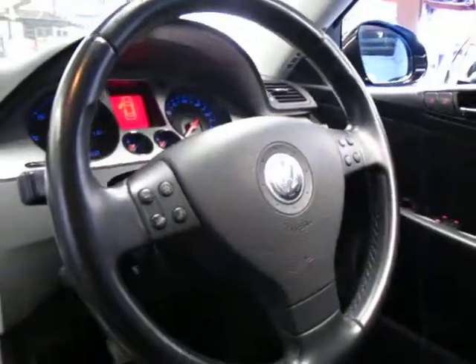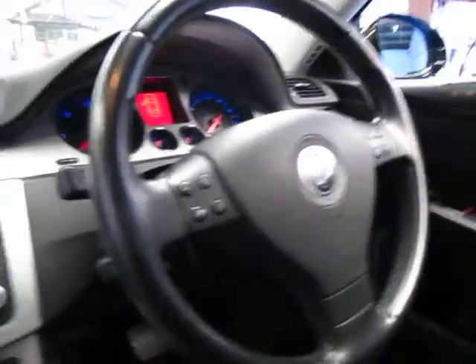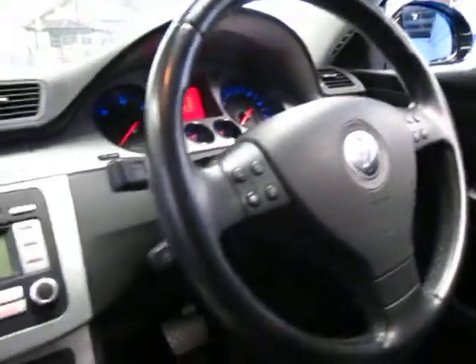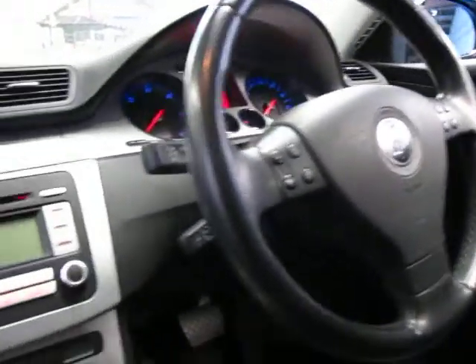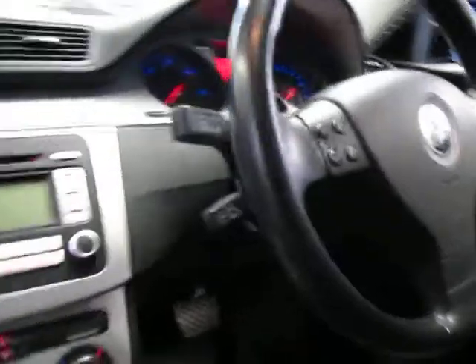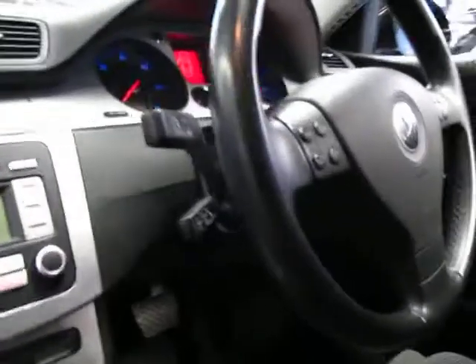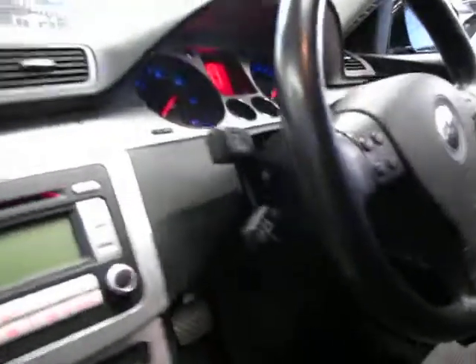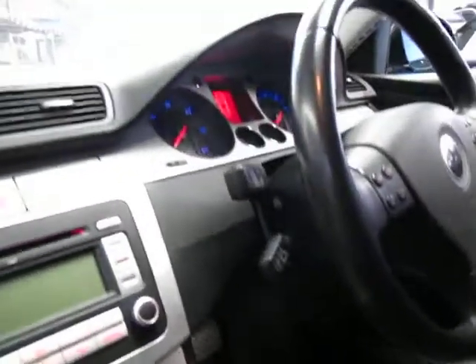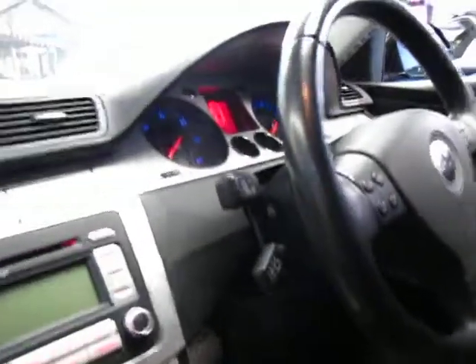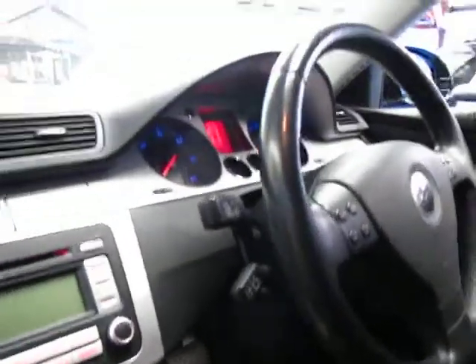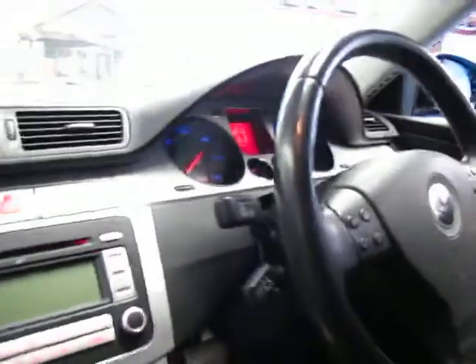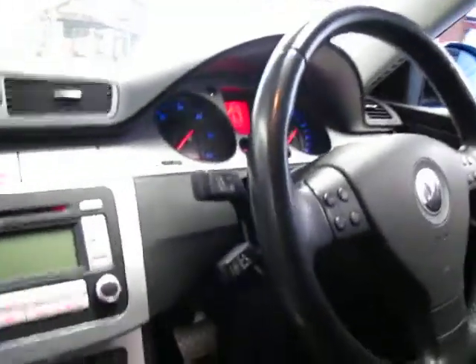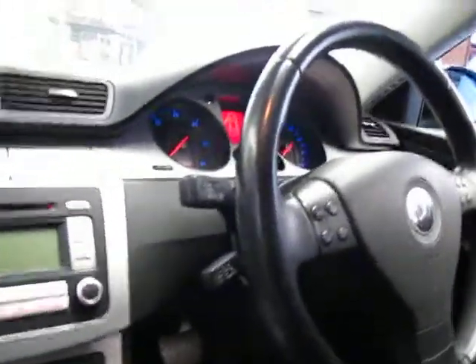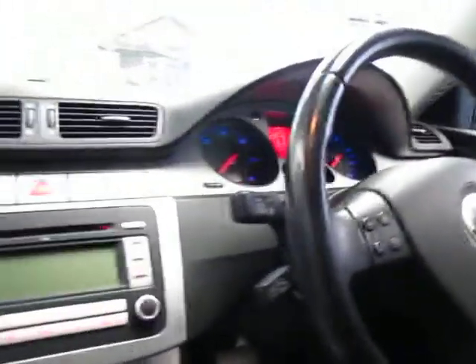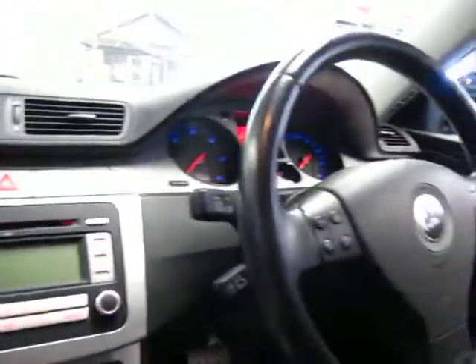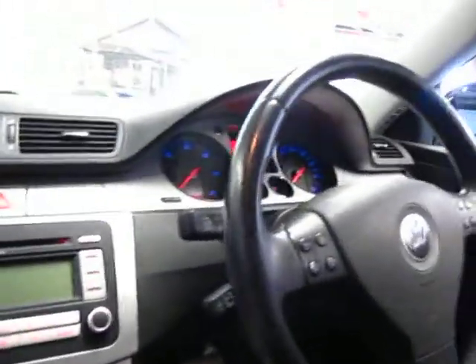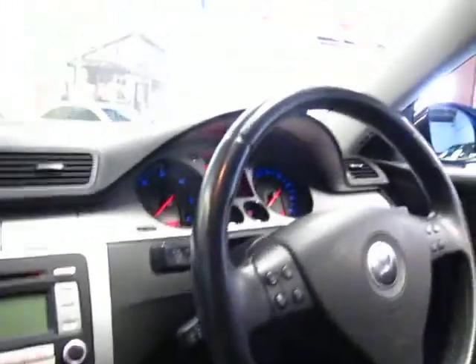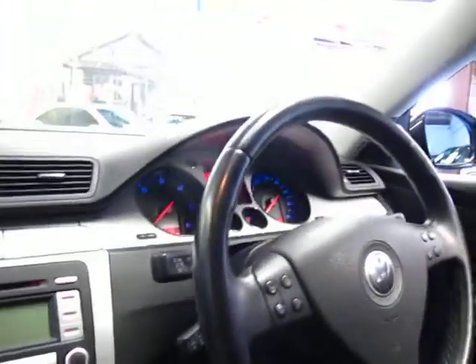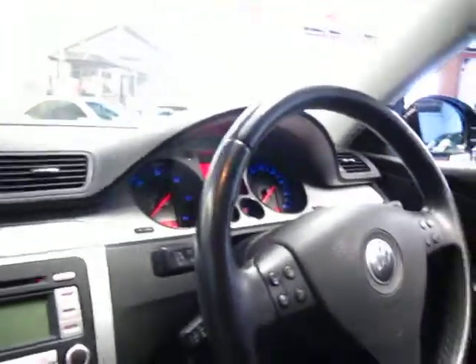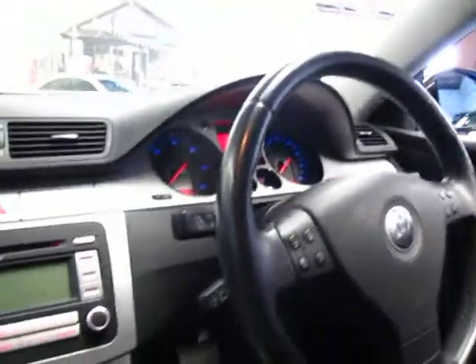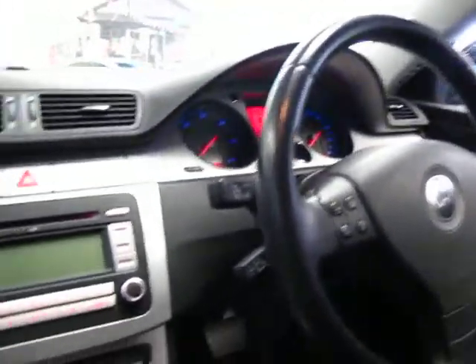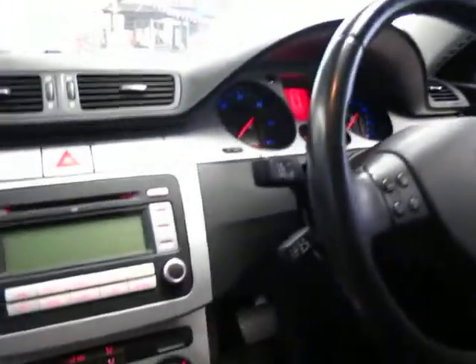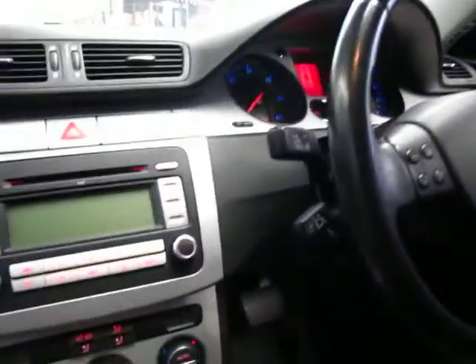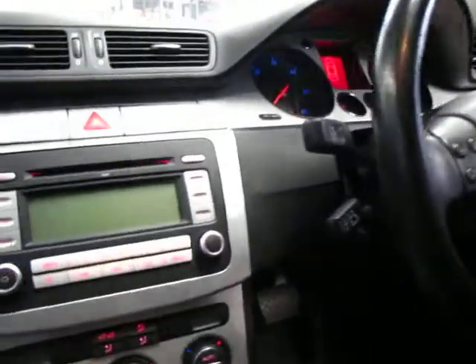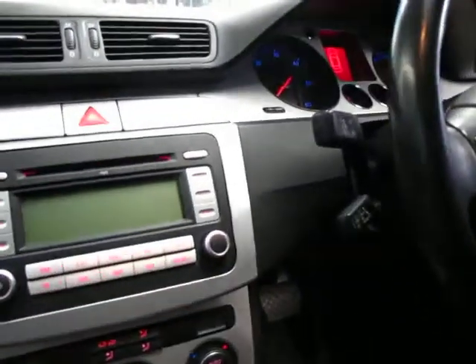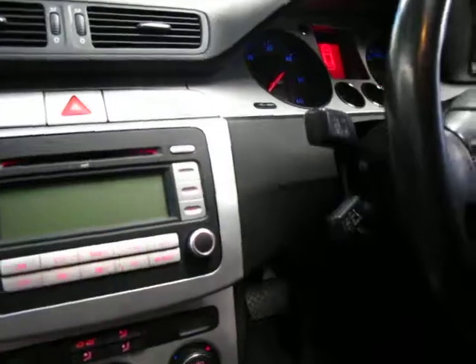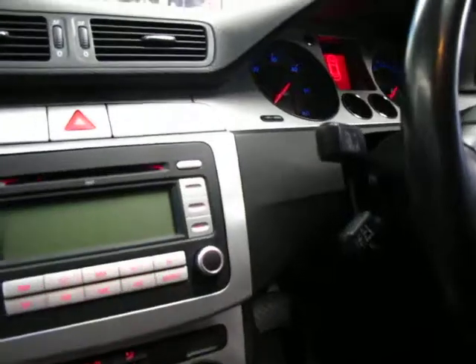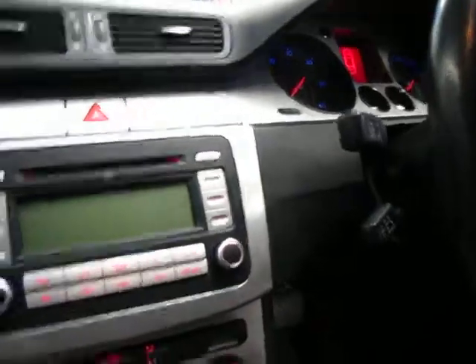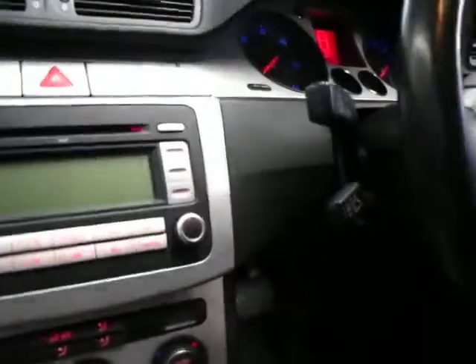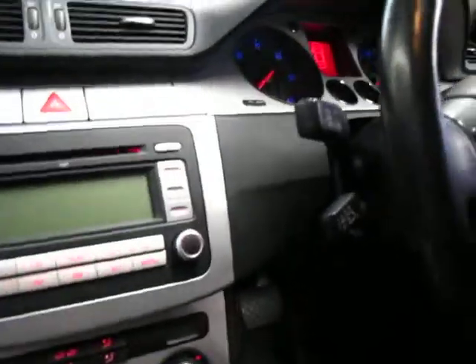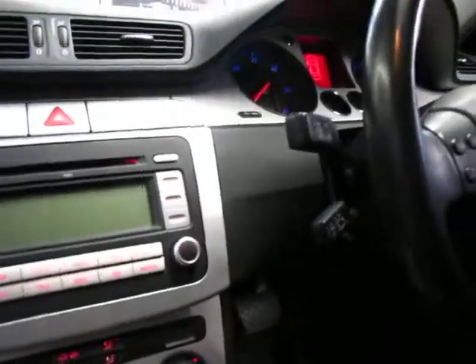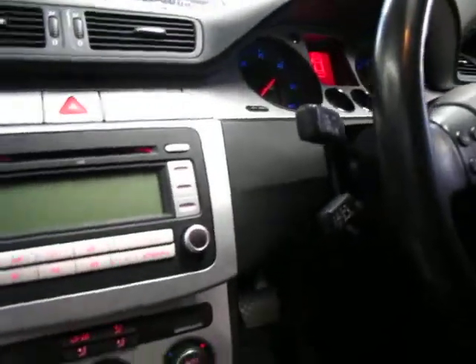It does have cruise control, a CD player, and climate-controlled air conditioning, and it drives very, very well indeed.